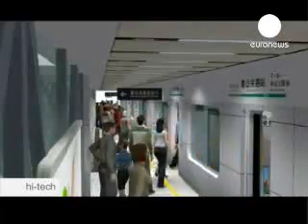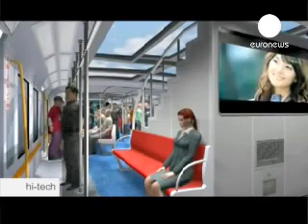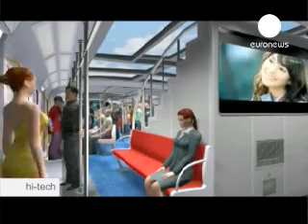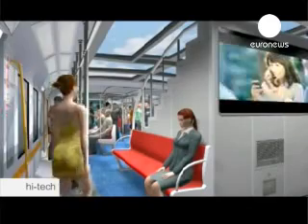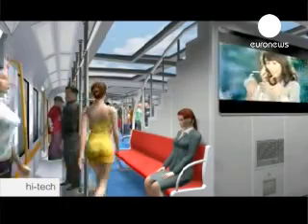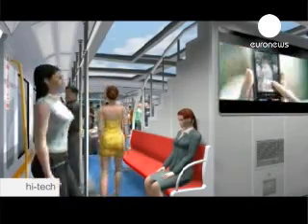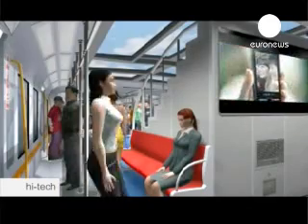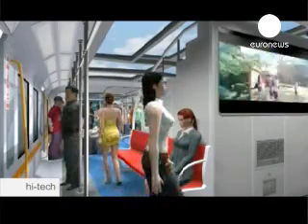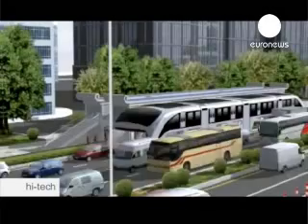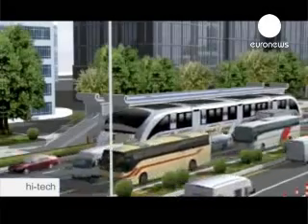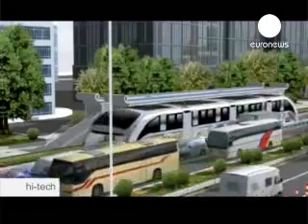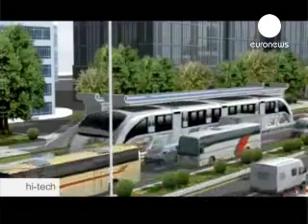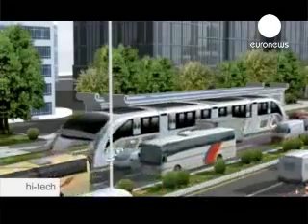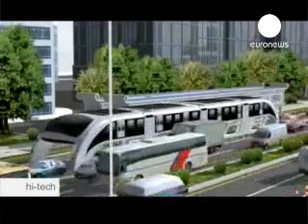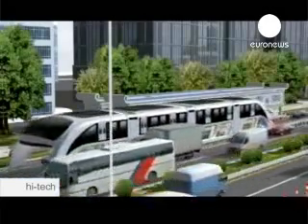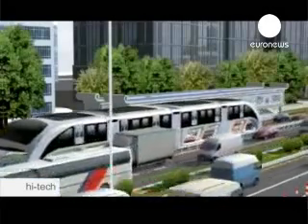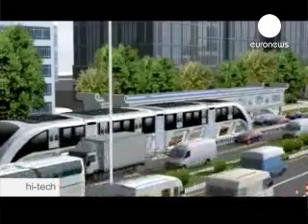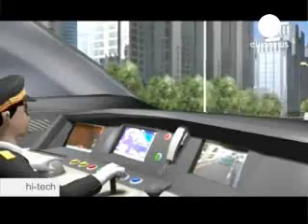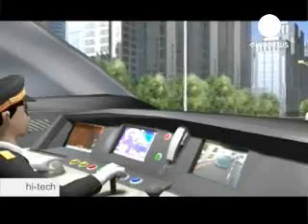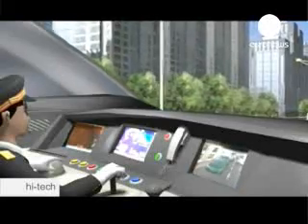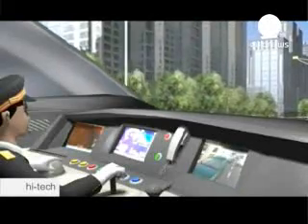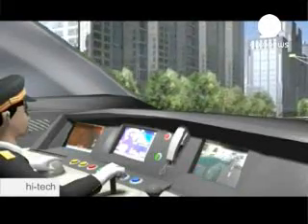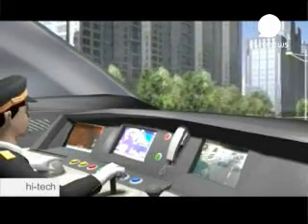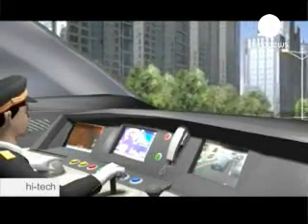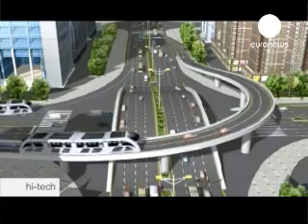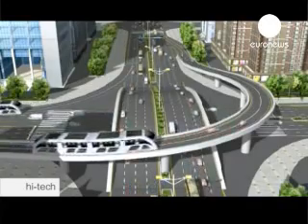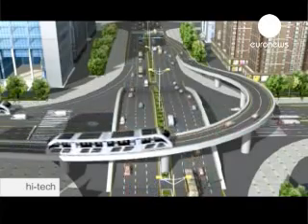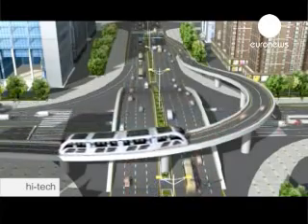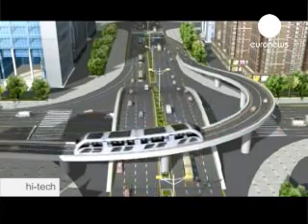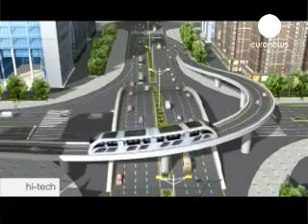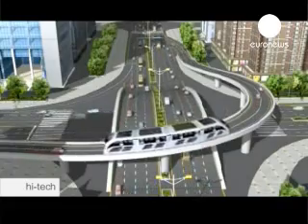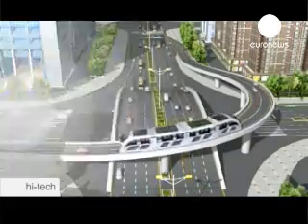The bus has places for about 1,400 people, but travels on rails, straddling two lanes of traffic, with the cars going underneath. It will be trialled in the coming months.